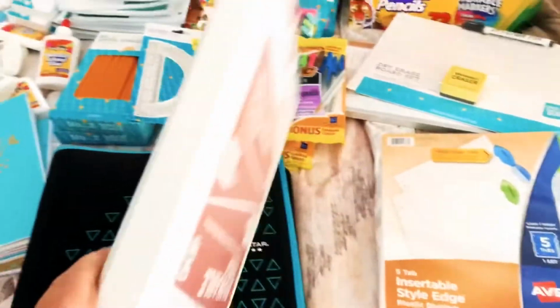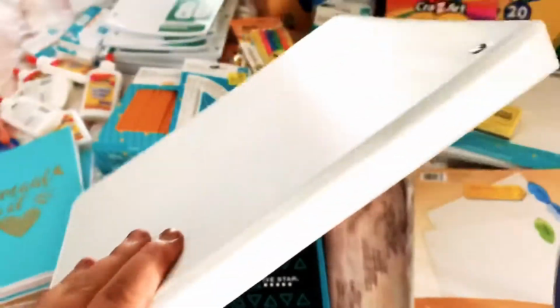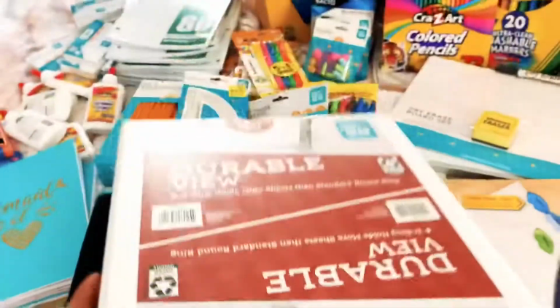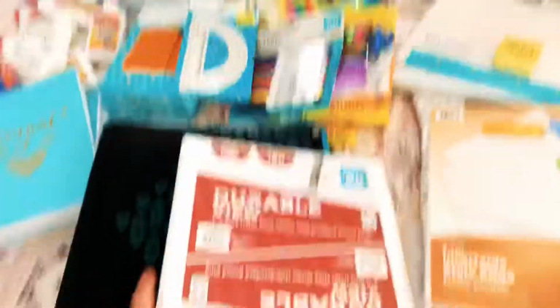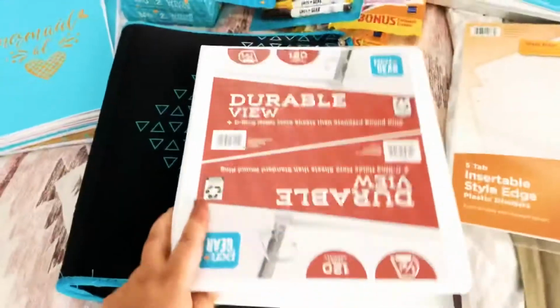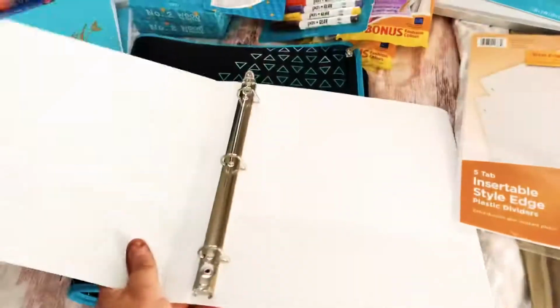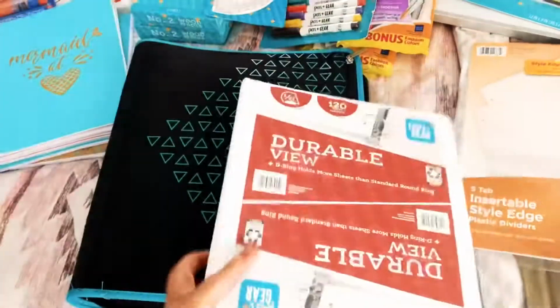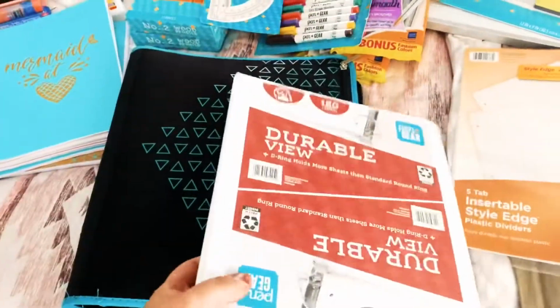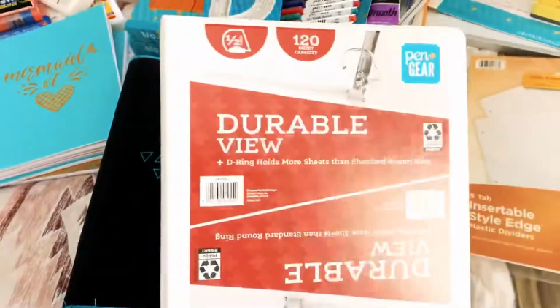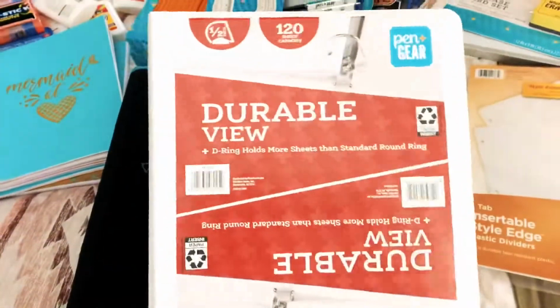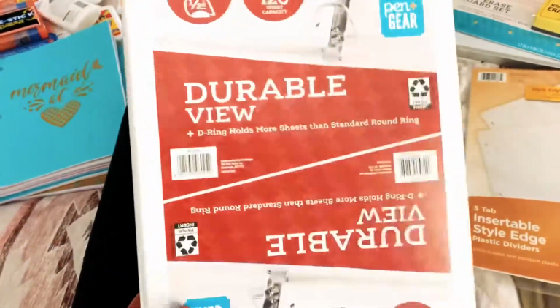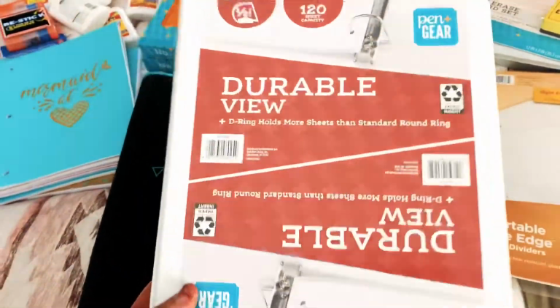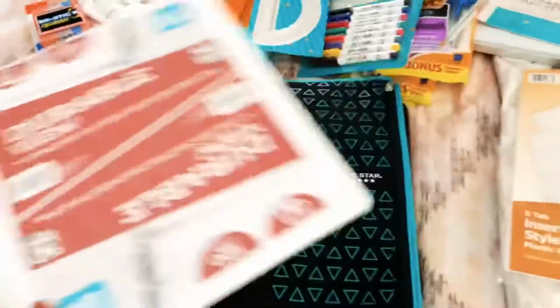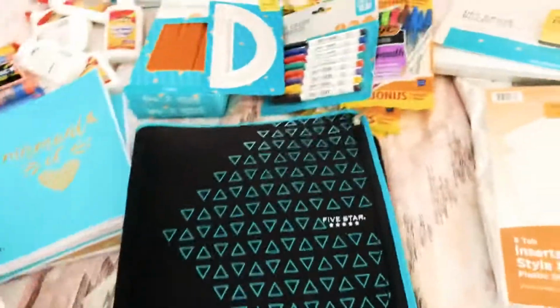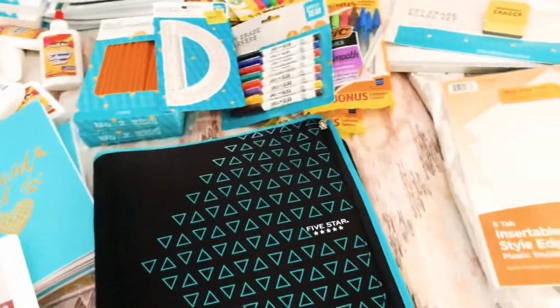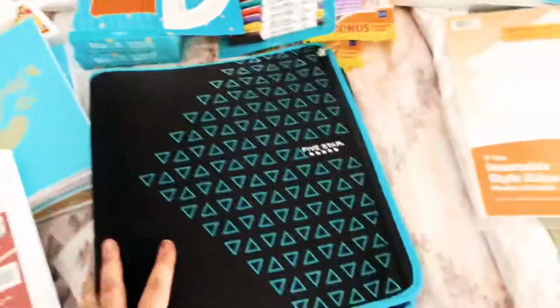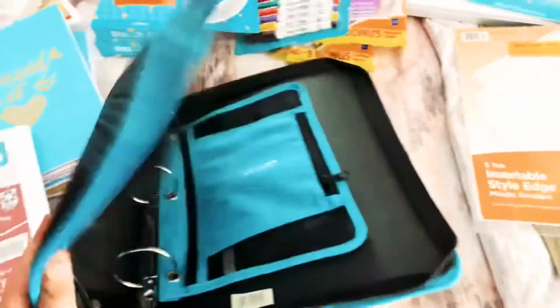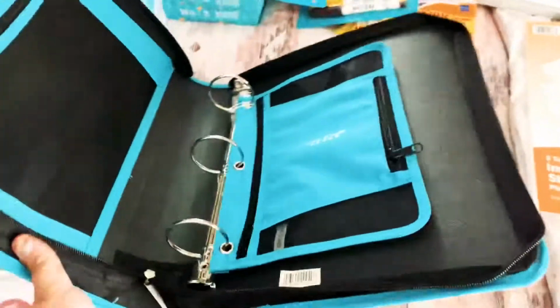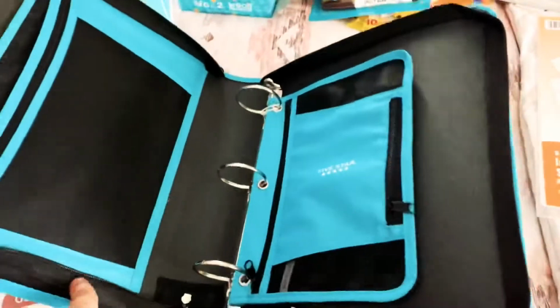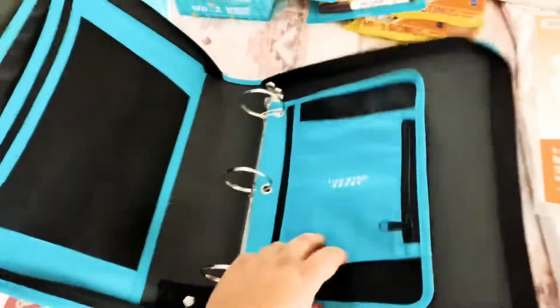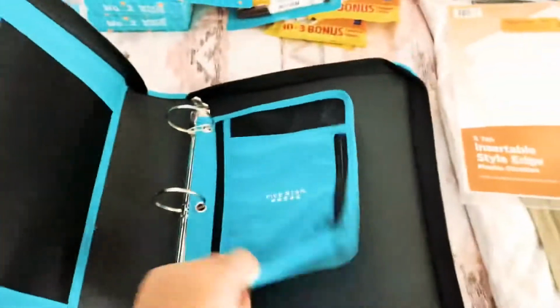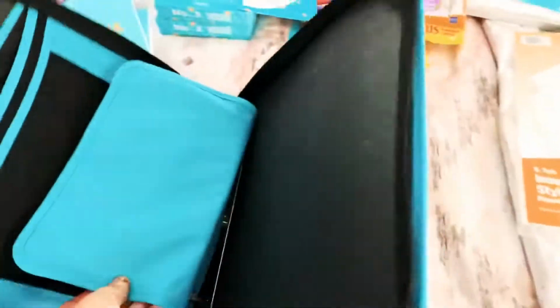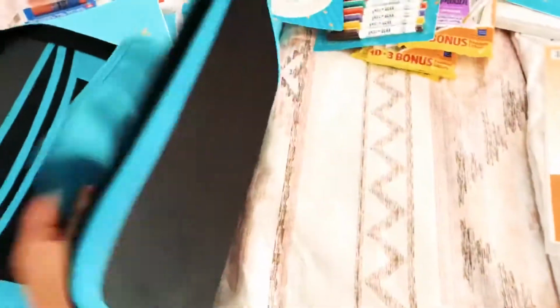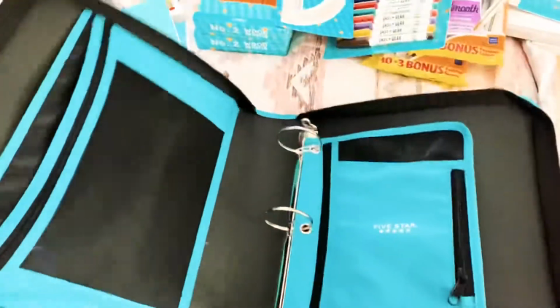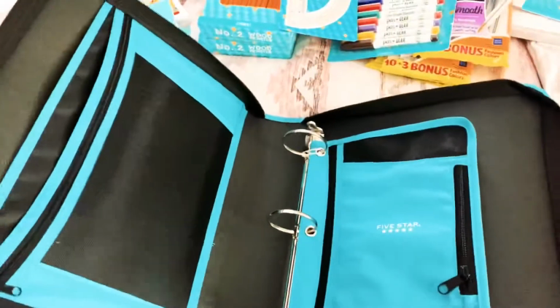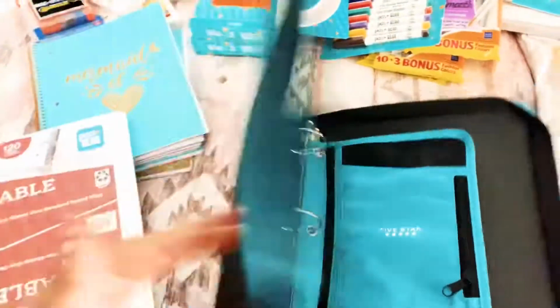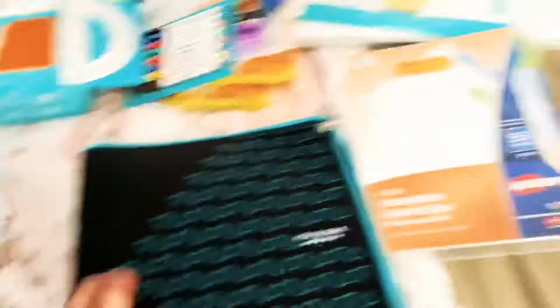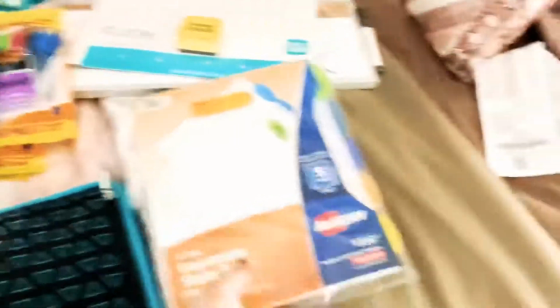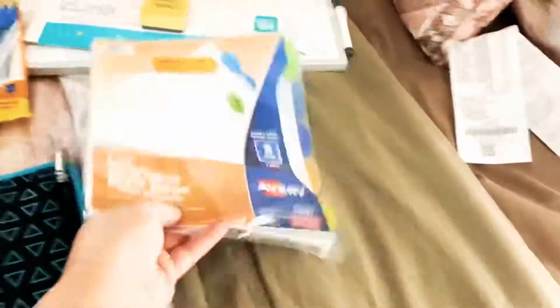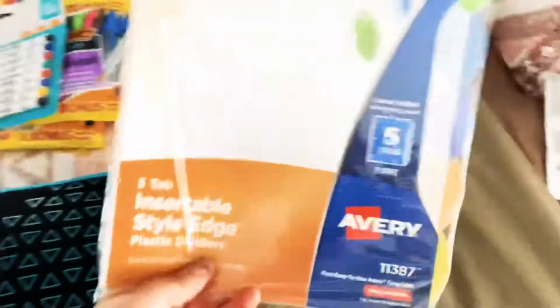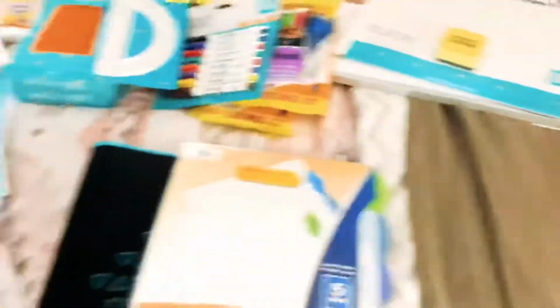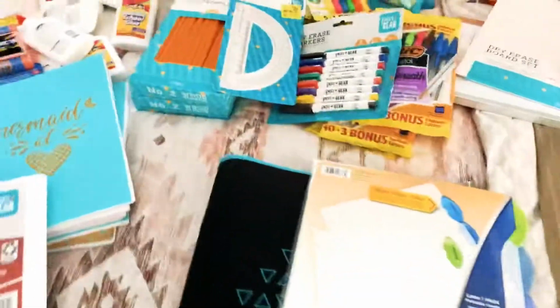I got a little half-inch binder that I need for a directions binder. And then this is Wesson's new homeschool binder — this is what all his daily stuff is going to be in. Got some dividers for that.